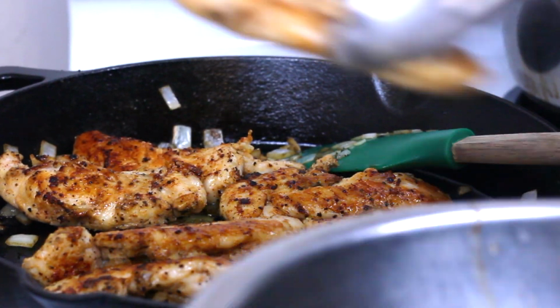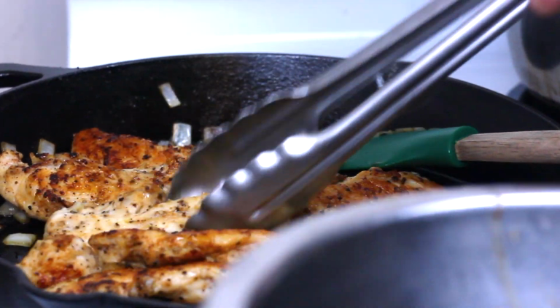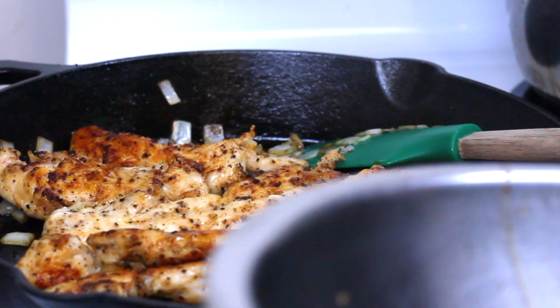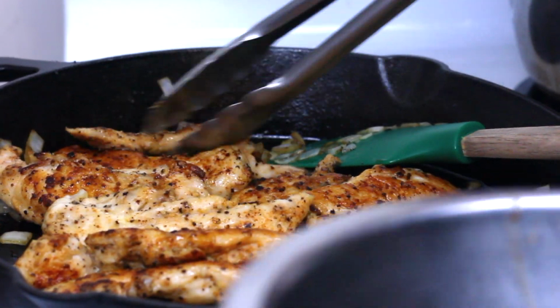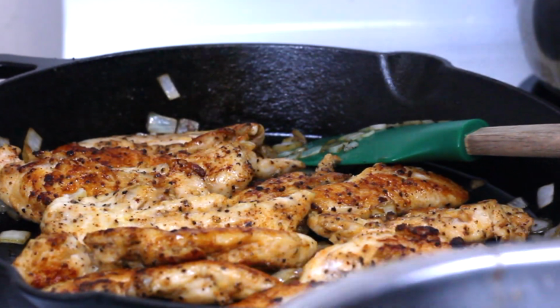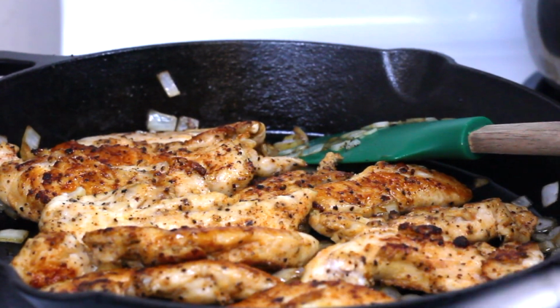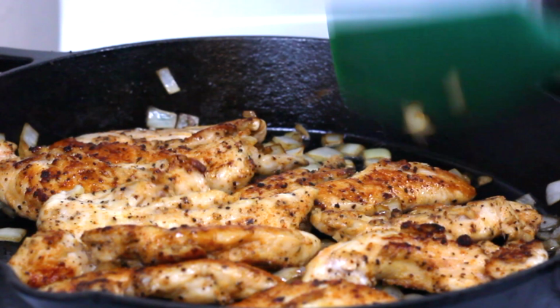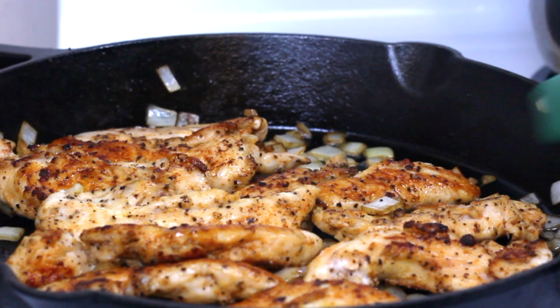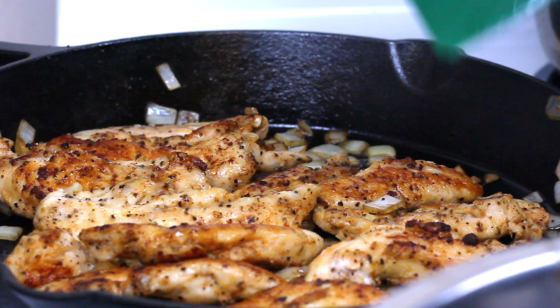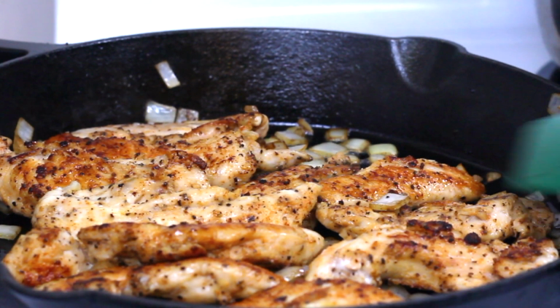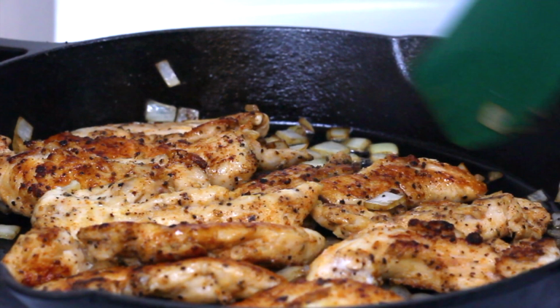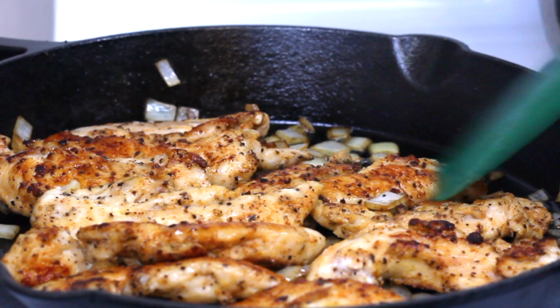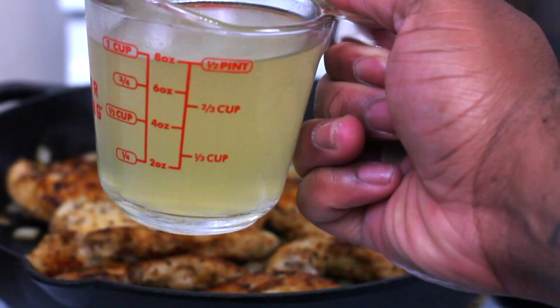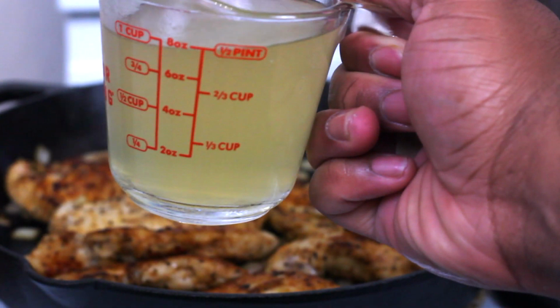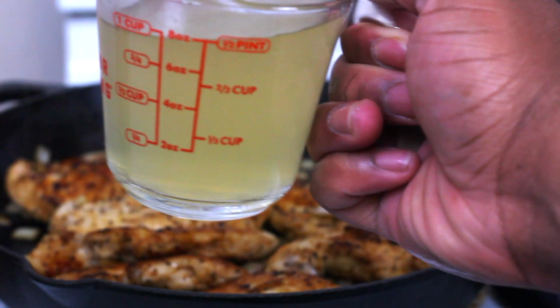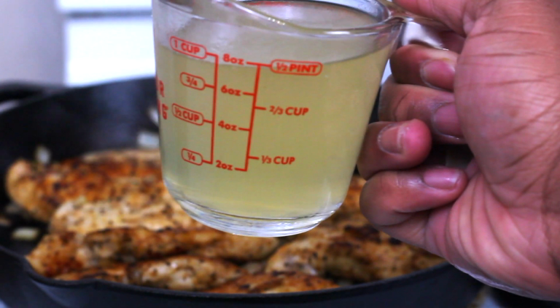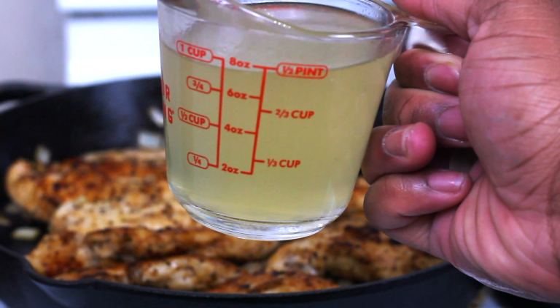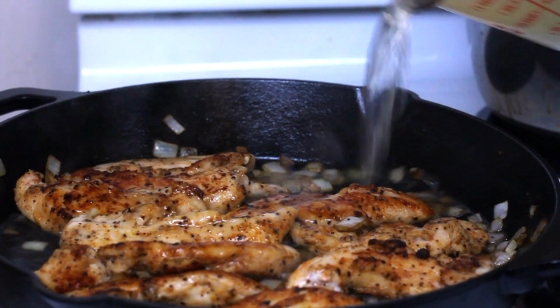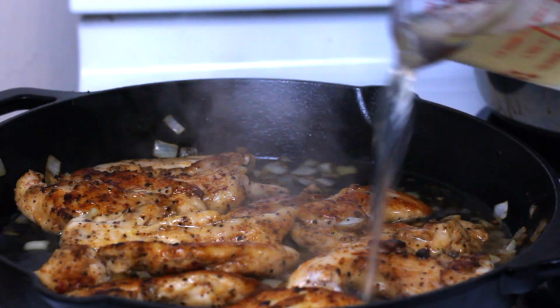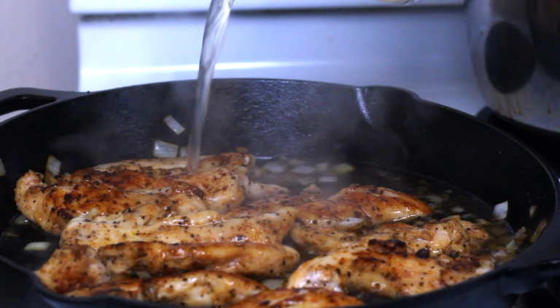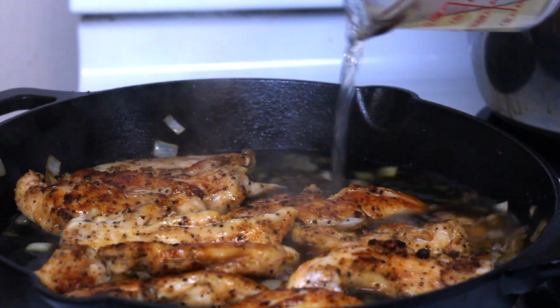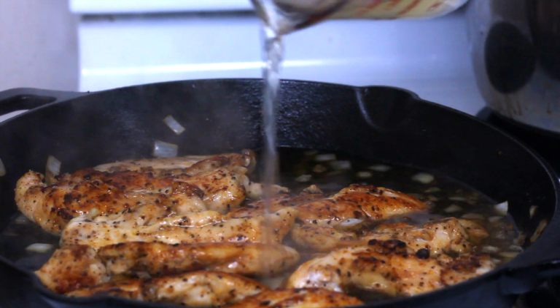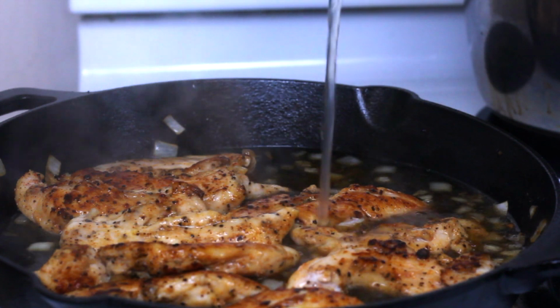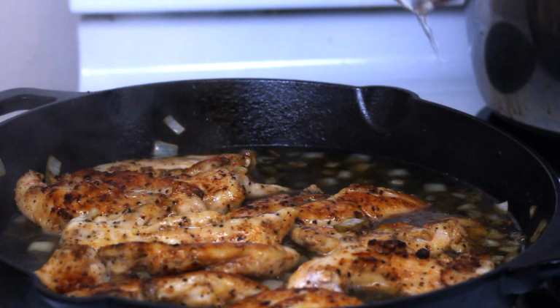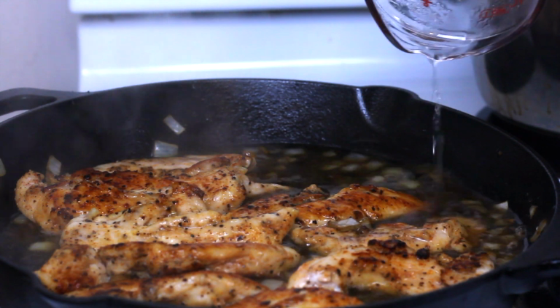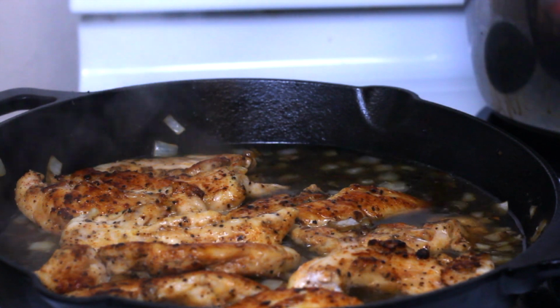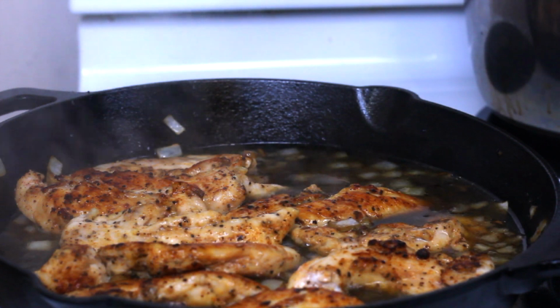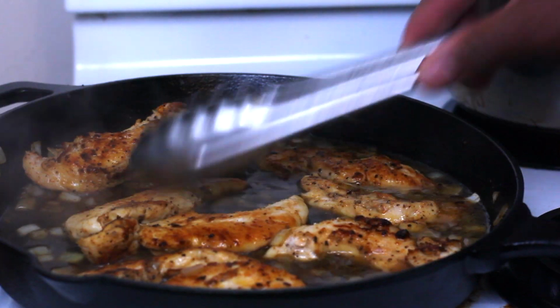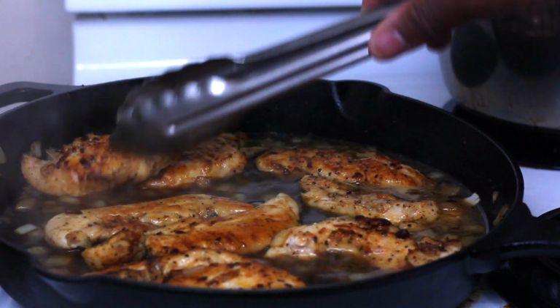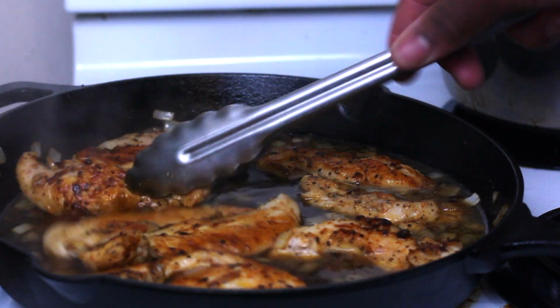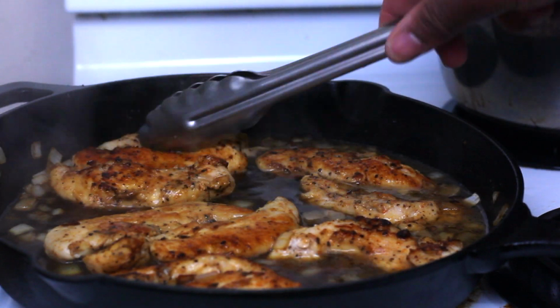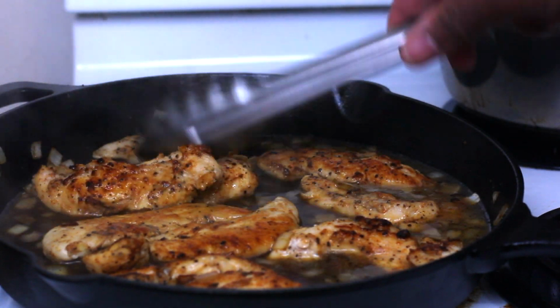Once we add our chicken back in the pan, we're ready to glaze the pan with some liquid. I'm gonna use some chicken broth, but if you have chicken stock that's even better. You could probably get away with using some water with some chicken bouillon.